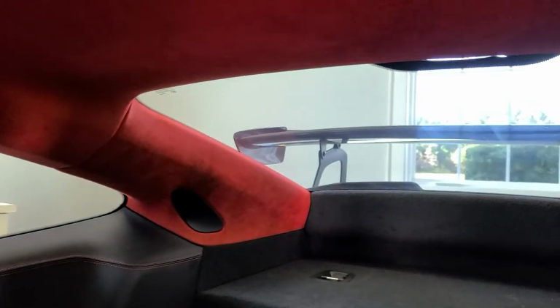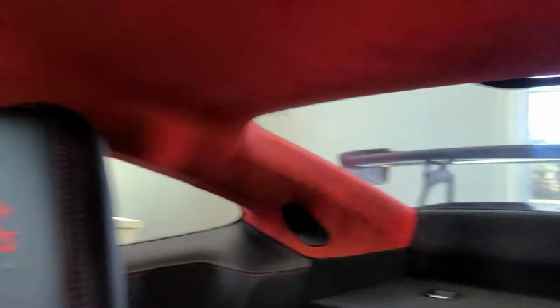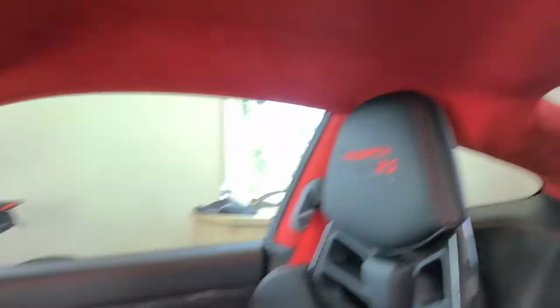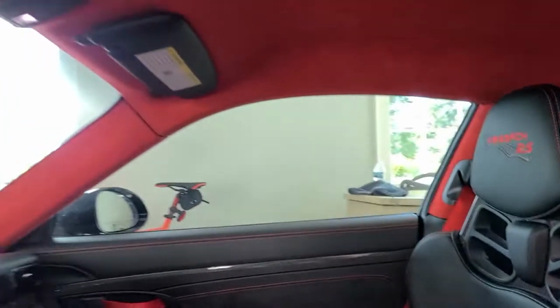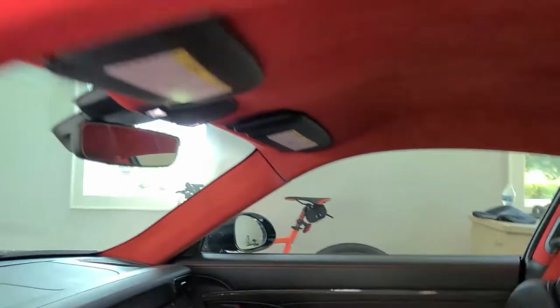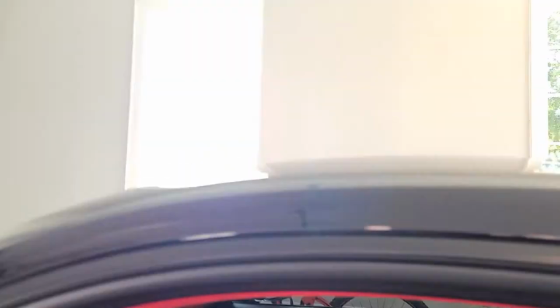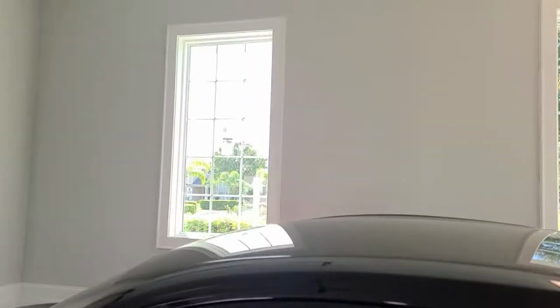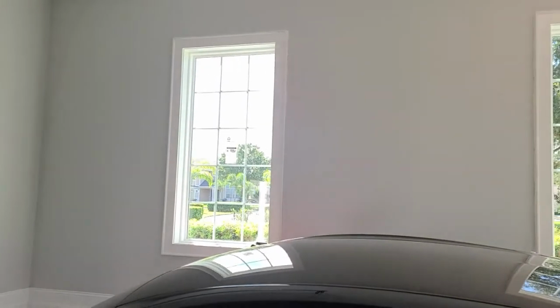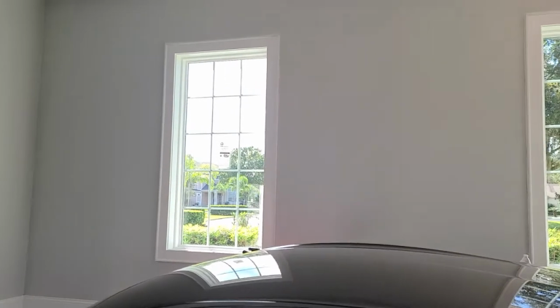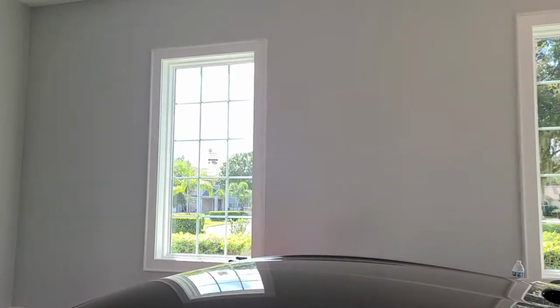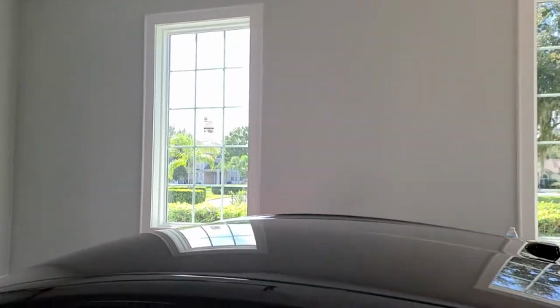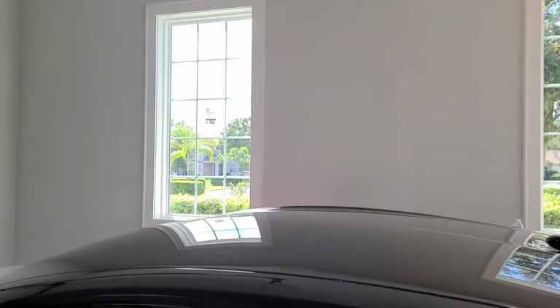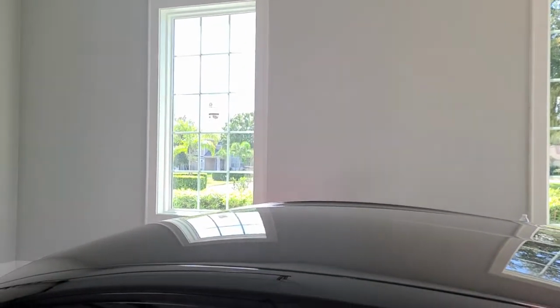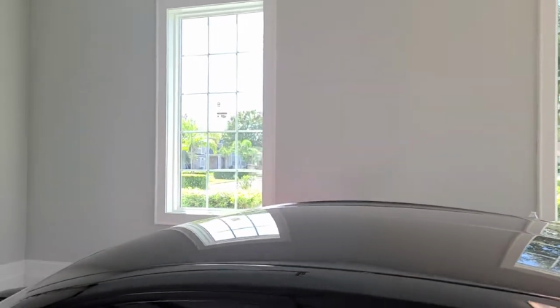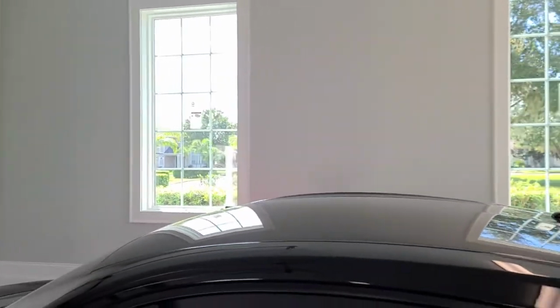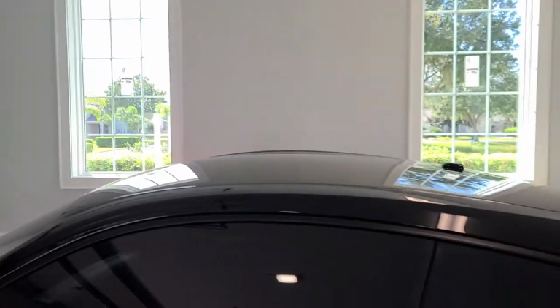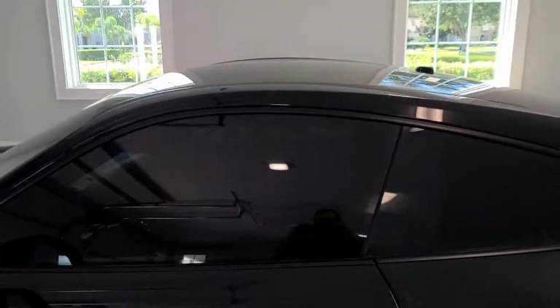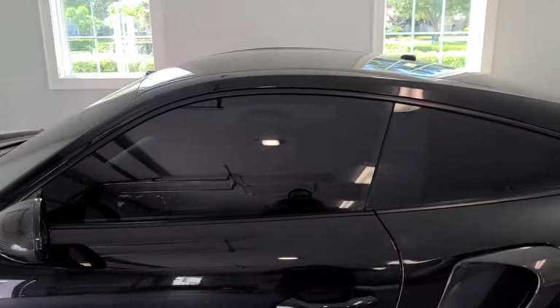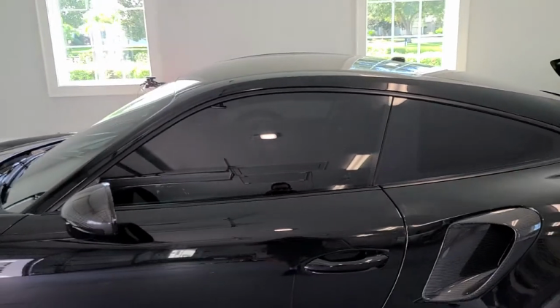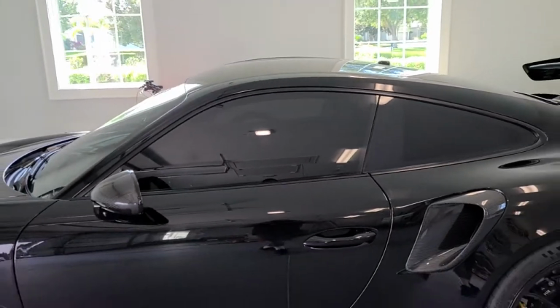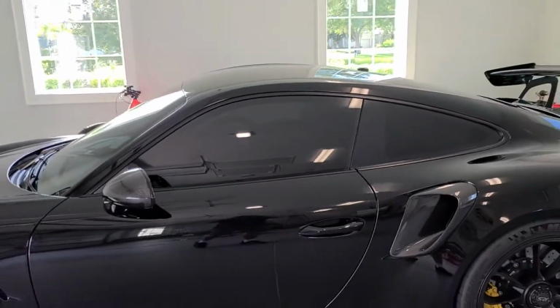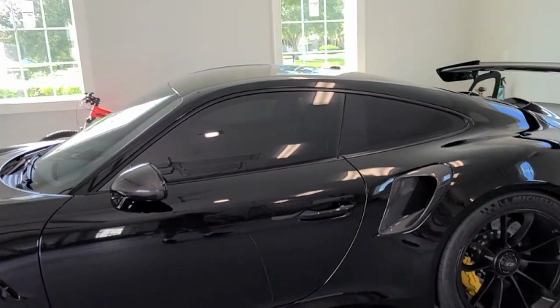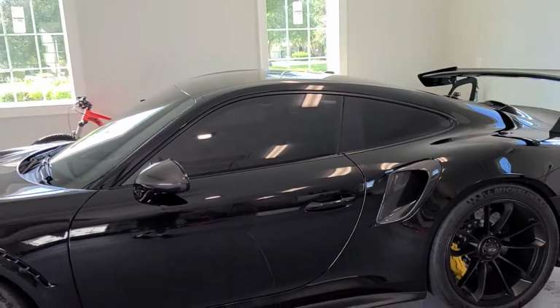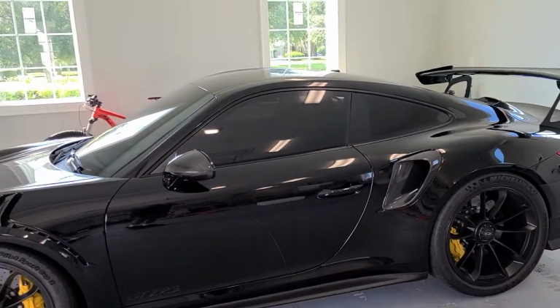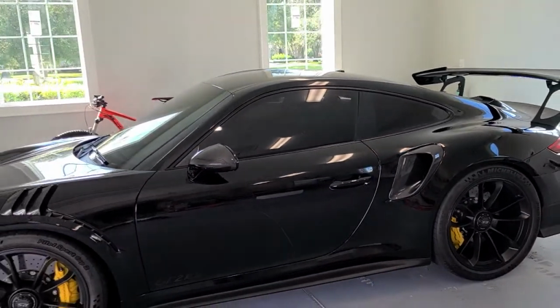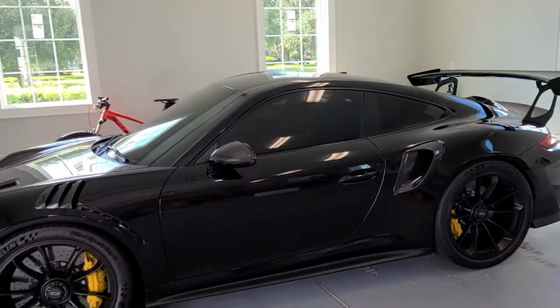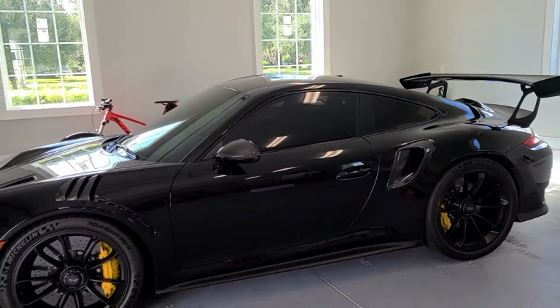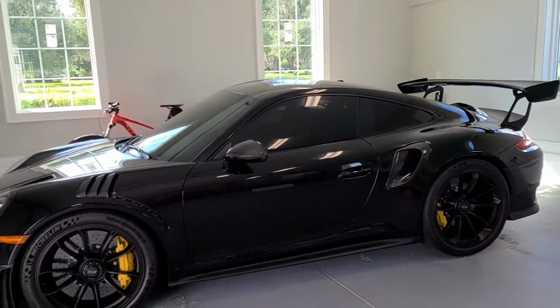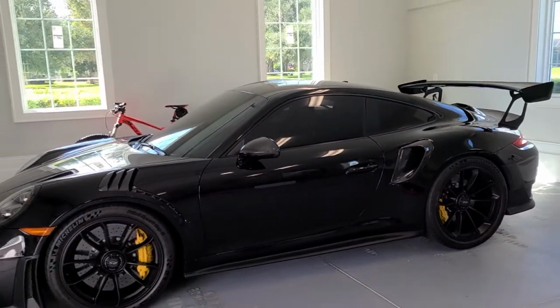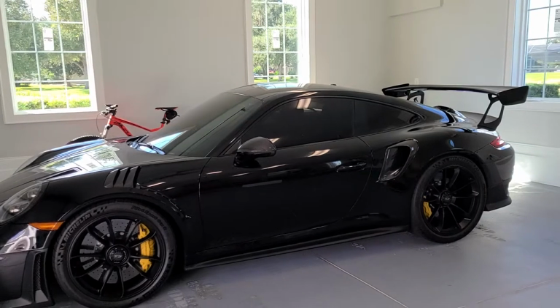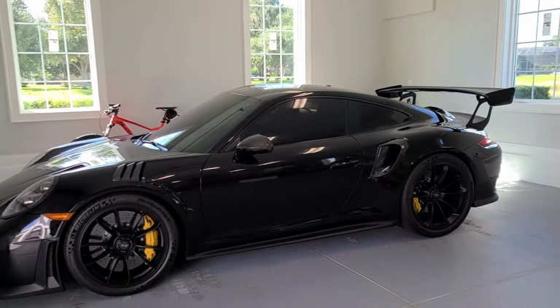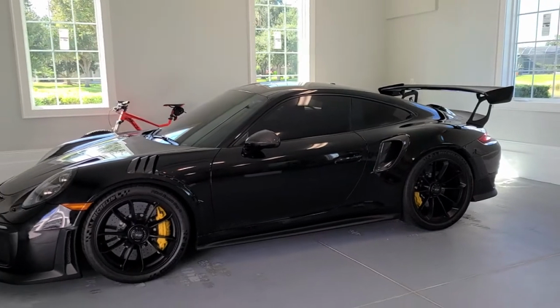You do have to have a tint waiver in the state of Florida to go below your AS1 line on the windshield or darker than 70. The law is 28 on the front two doors and 15 on the rear windows without a tint waiver.